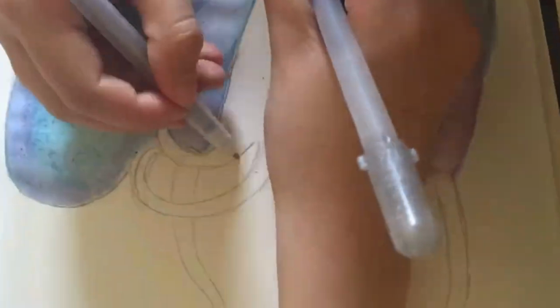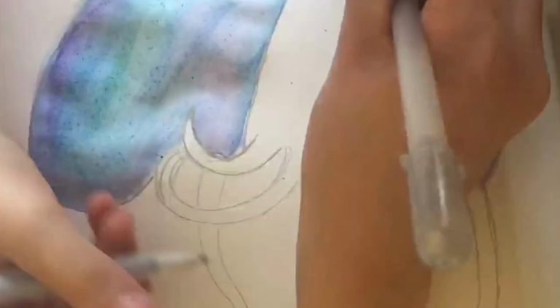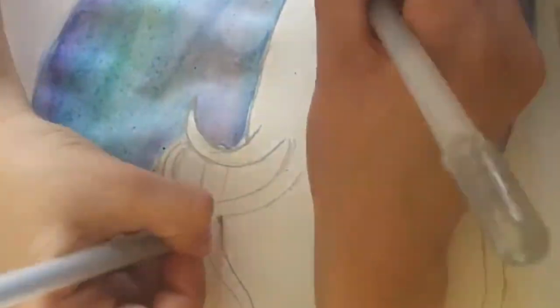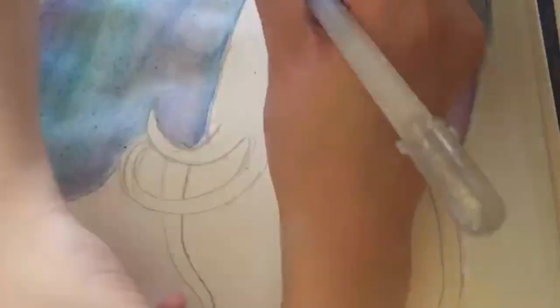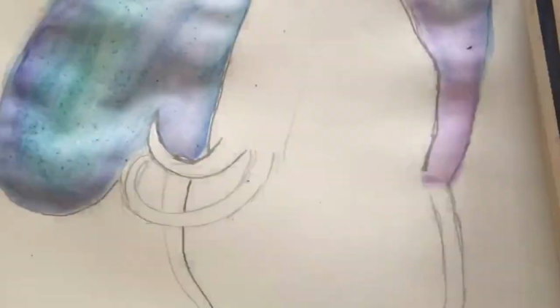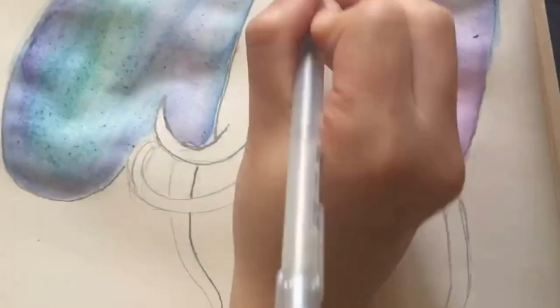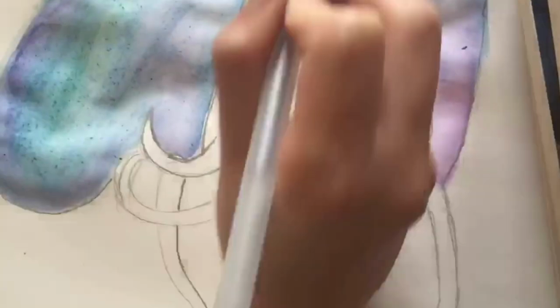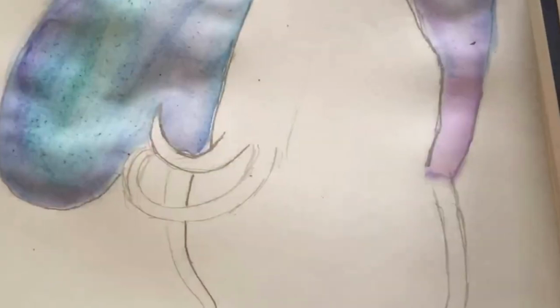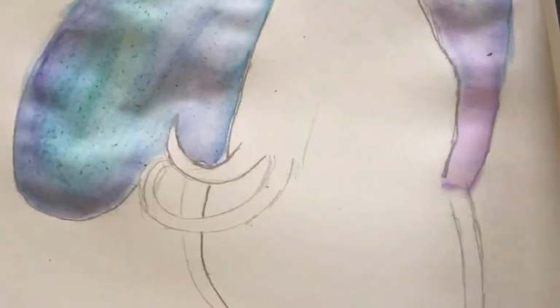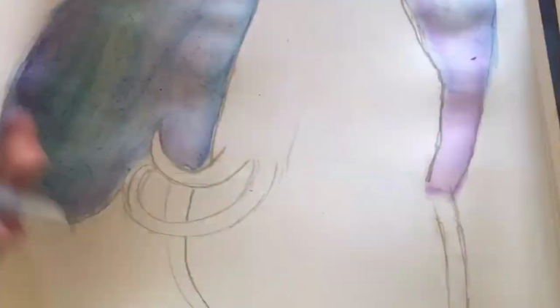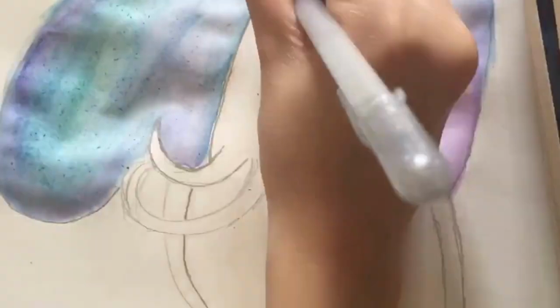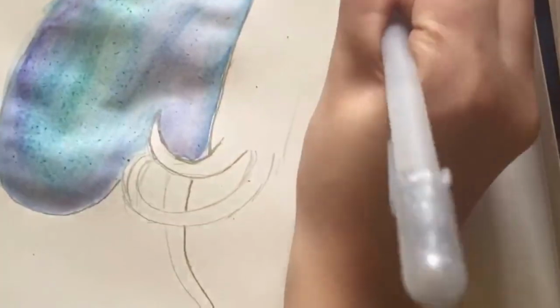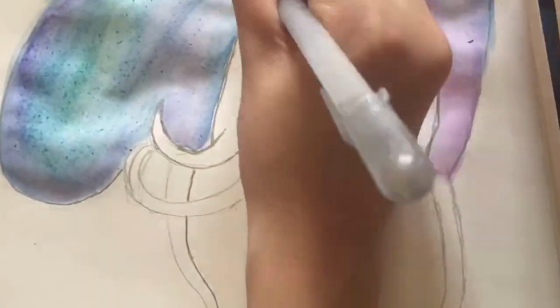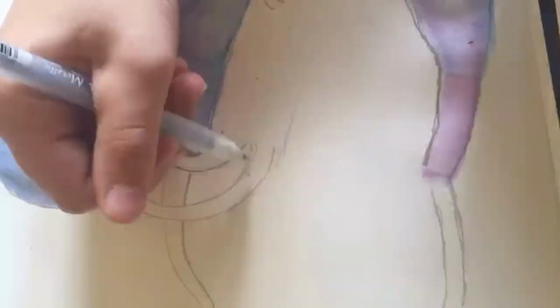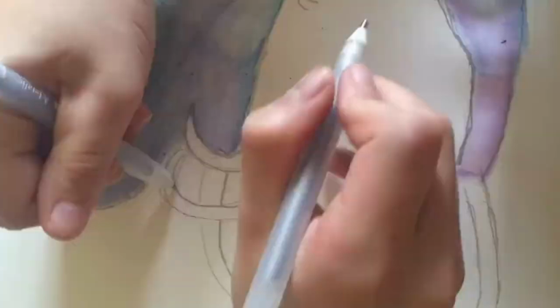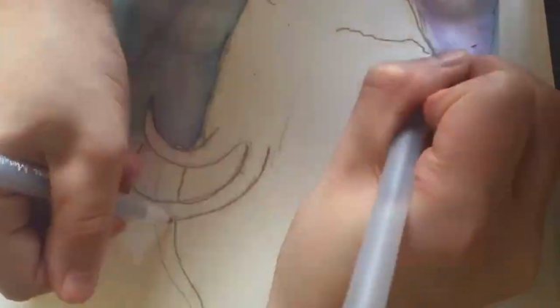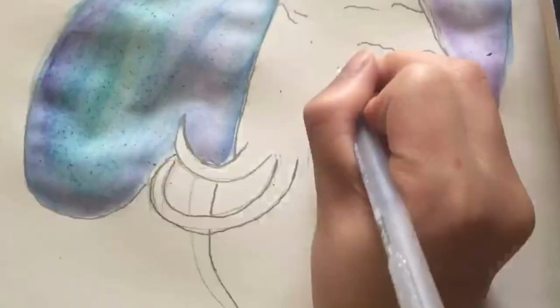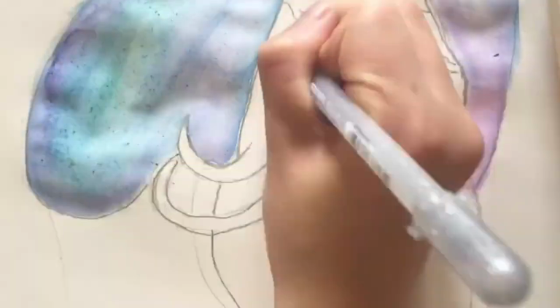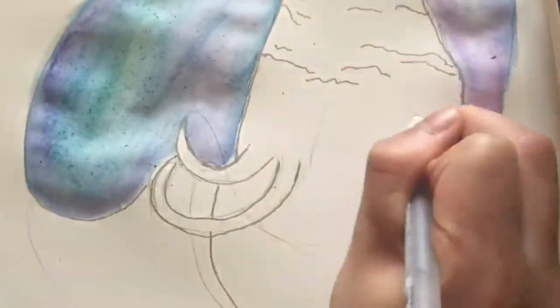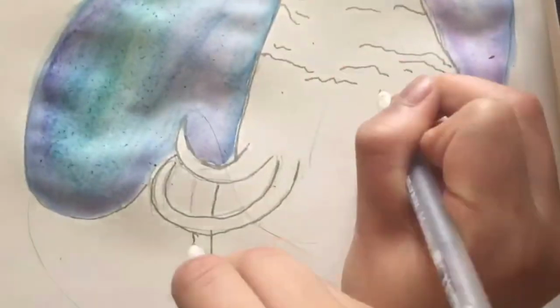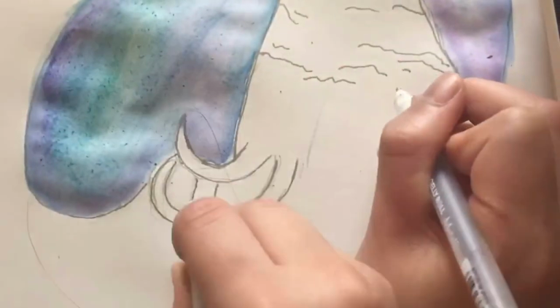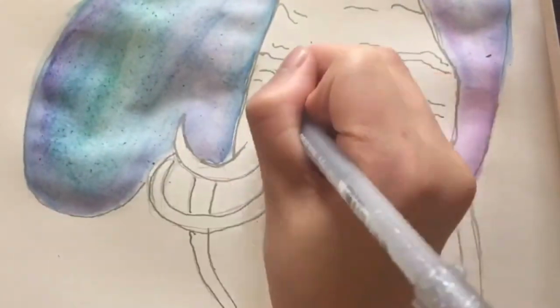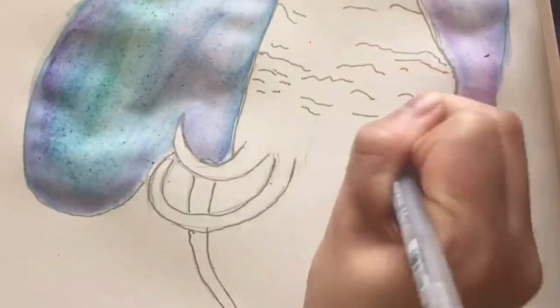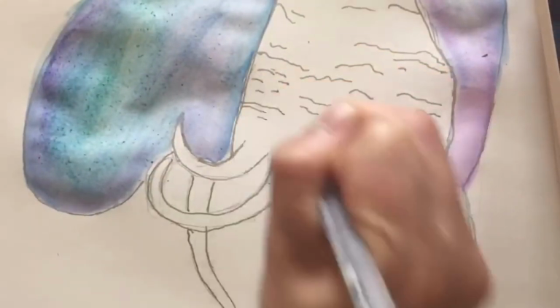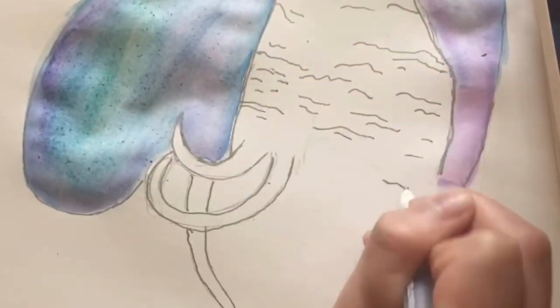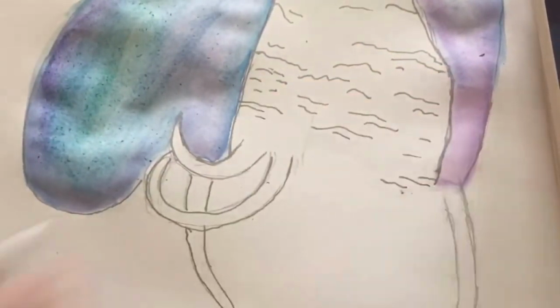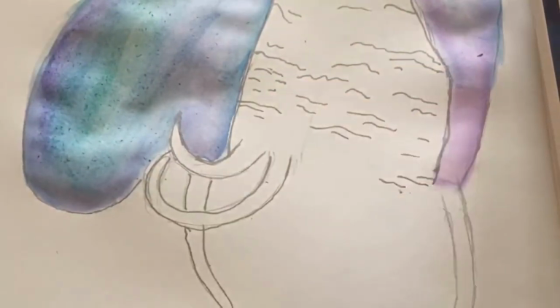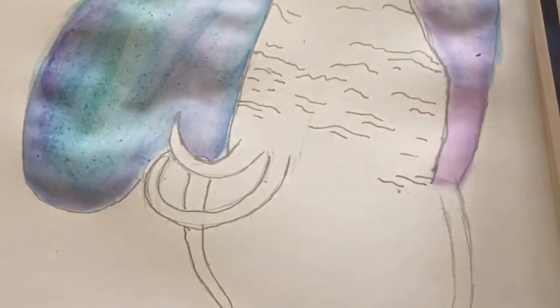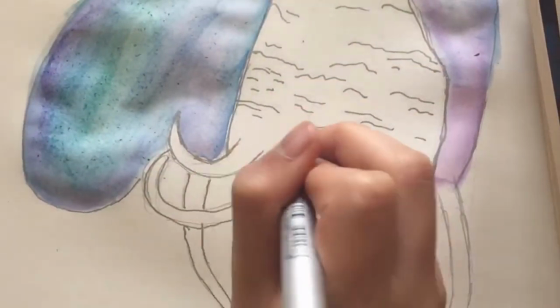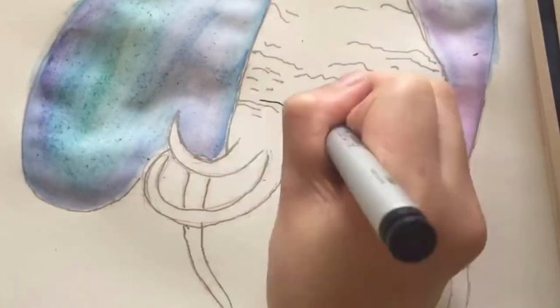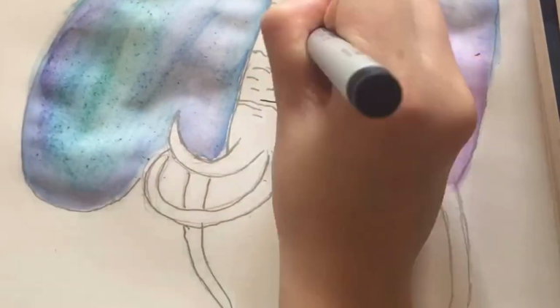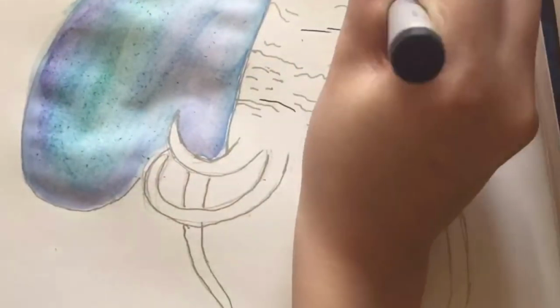And now we're outlining it with some more jelly roll, and we're starting on the tentacle-looking things and the wing. That kind of looks like a turkey. Yeah, it looks like a turkey.